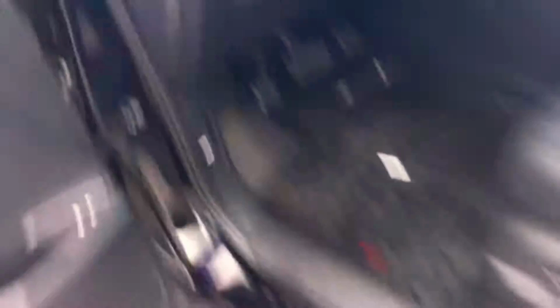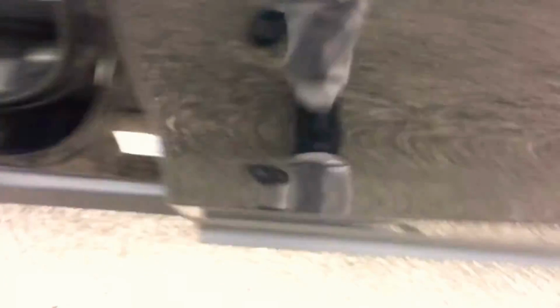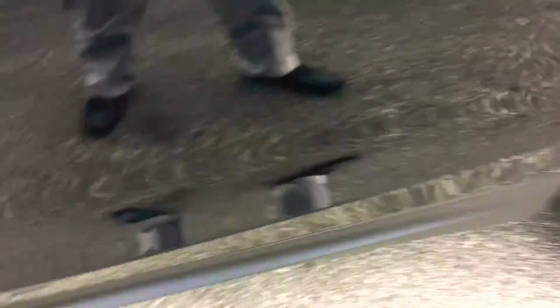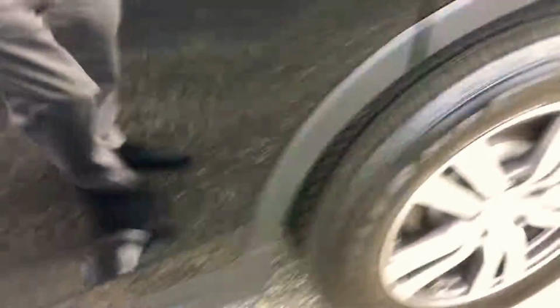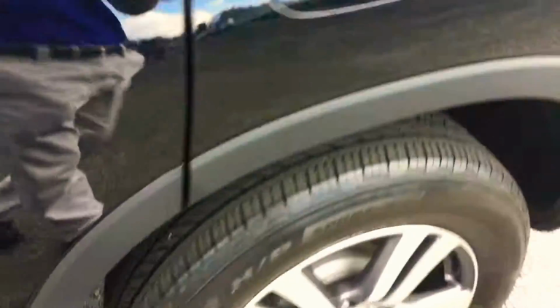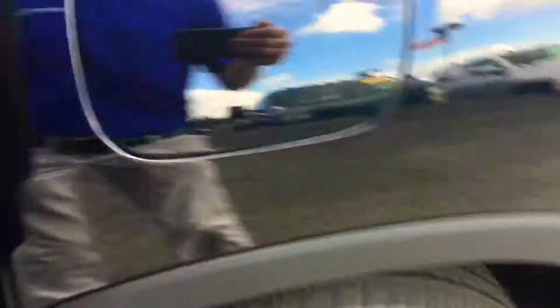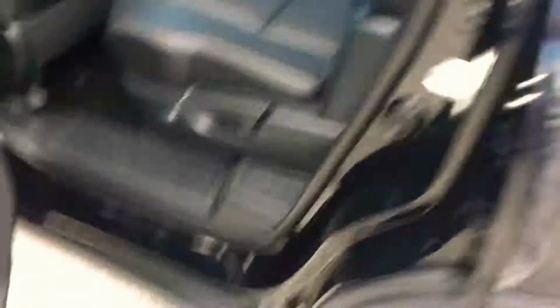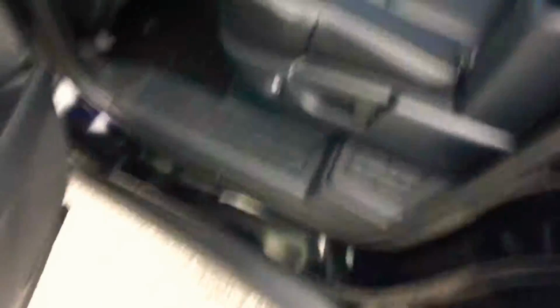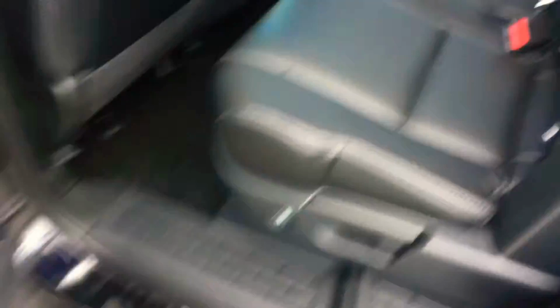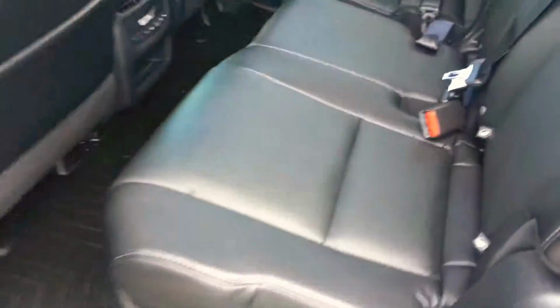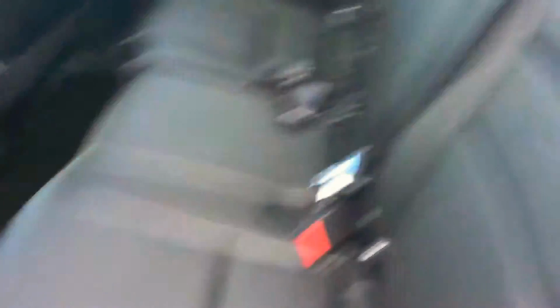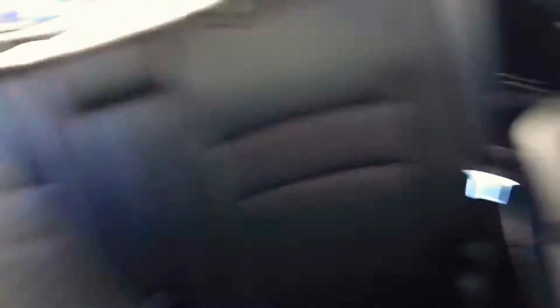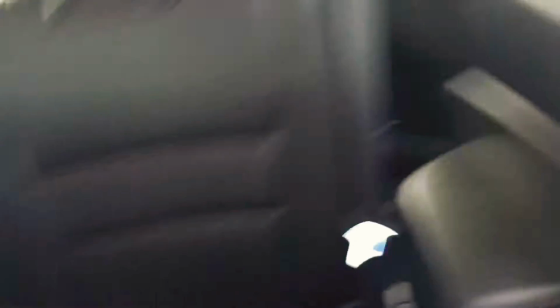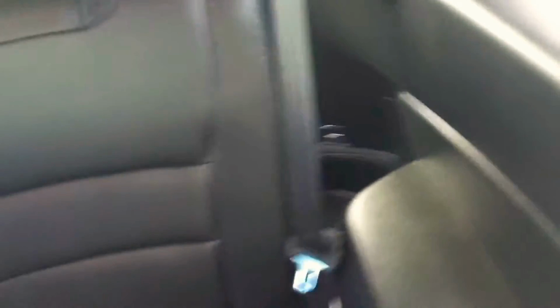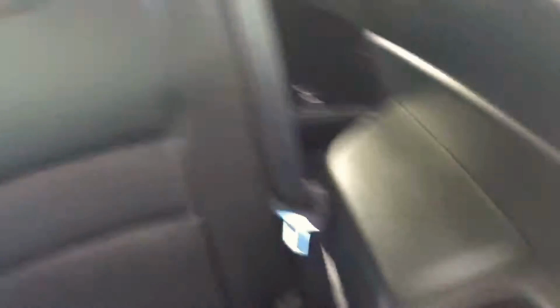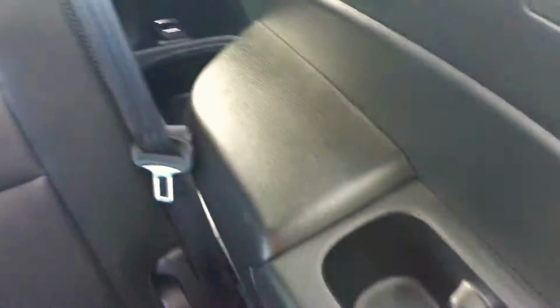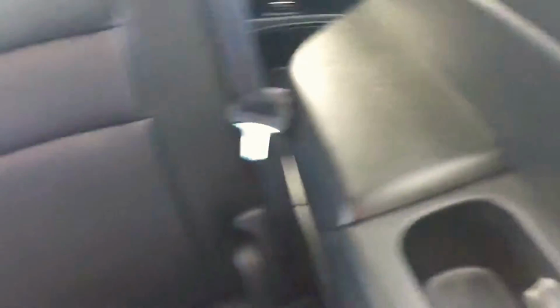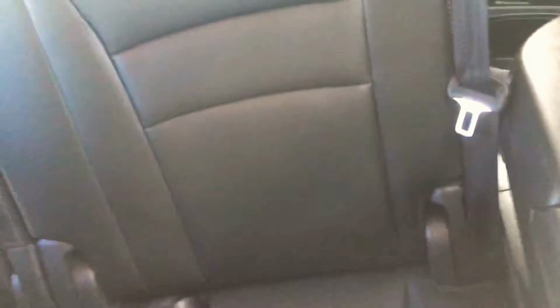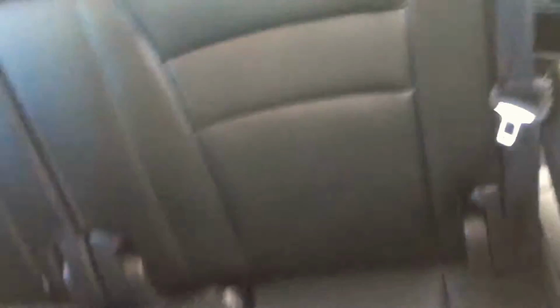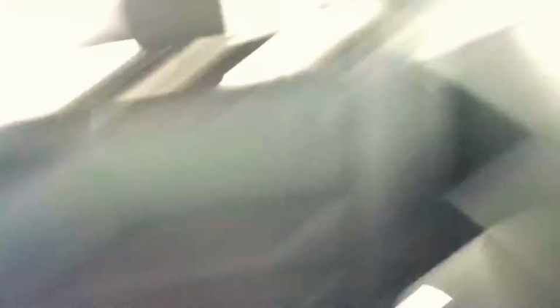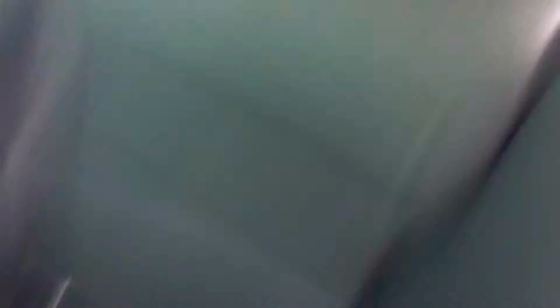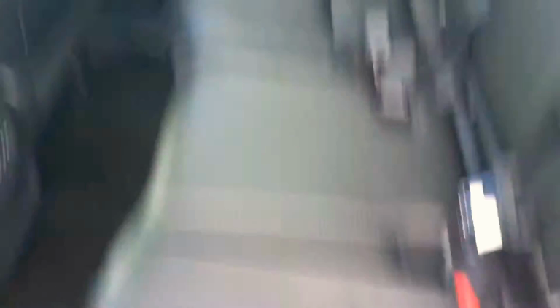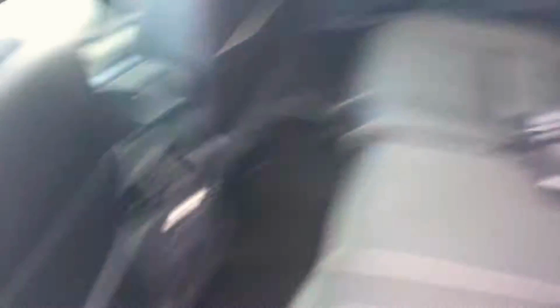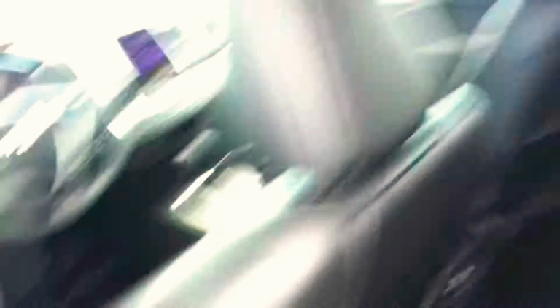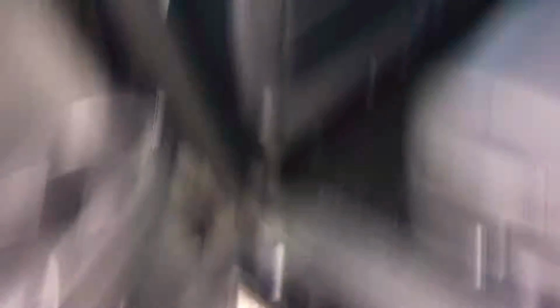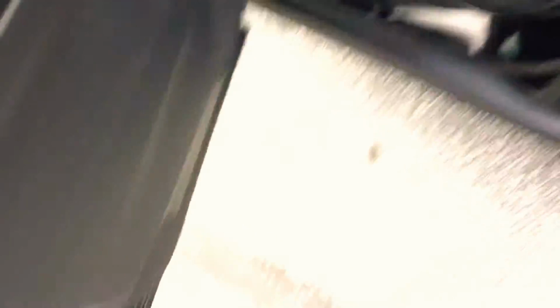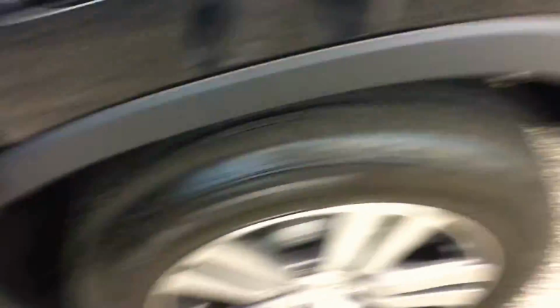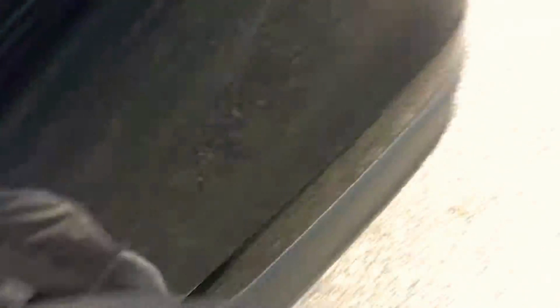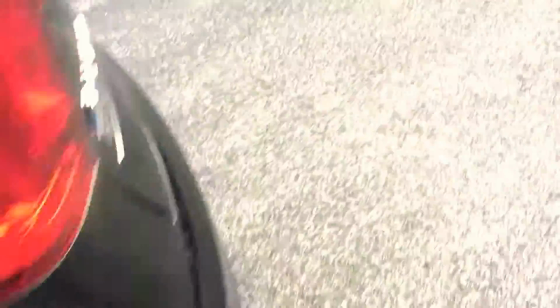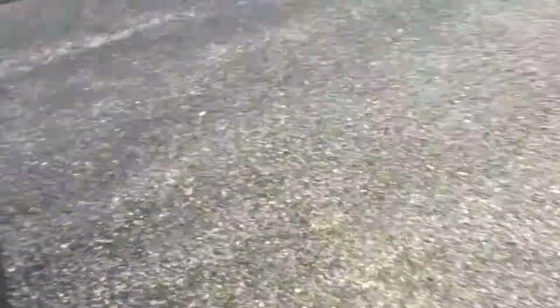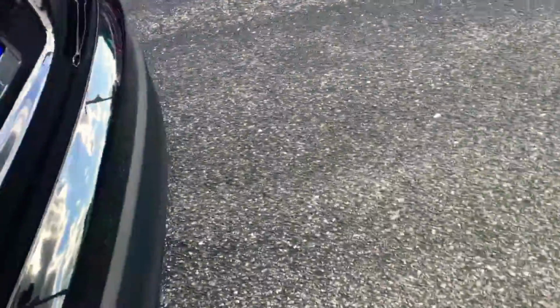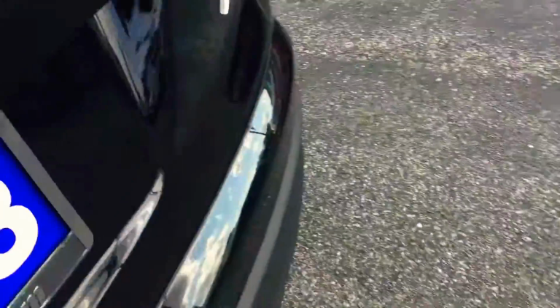Leather throughout, even in the third row. Looks like there are three seats in the third row, three seats in the second row, two in the front — that's eight seats for everybody.